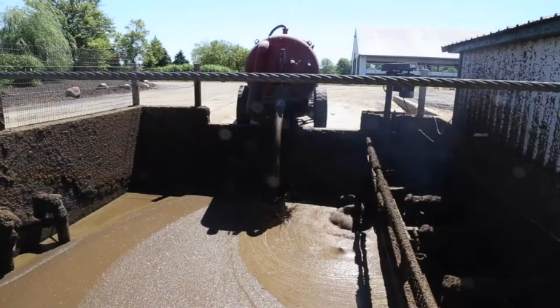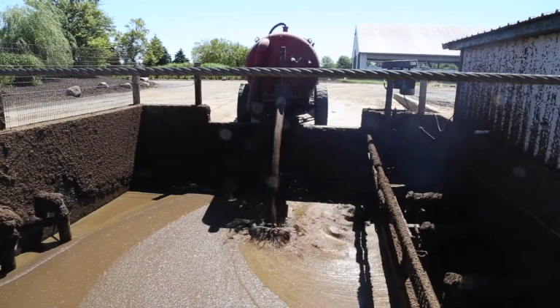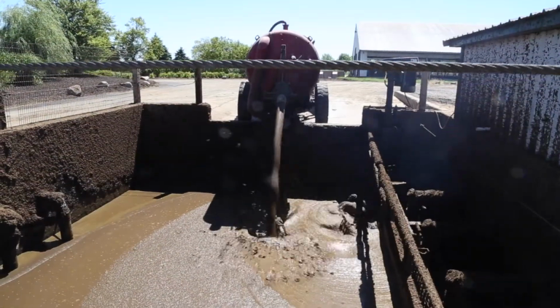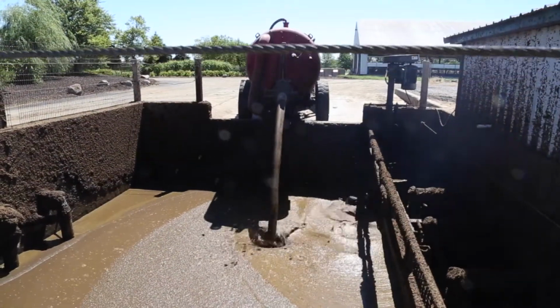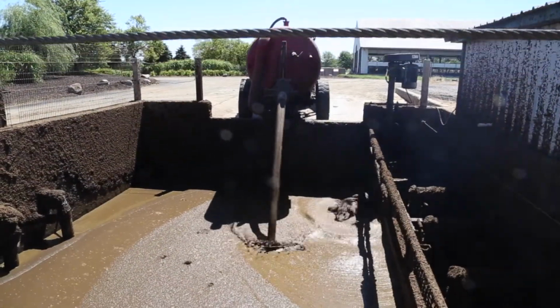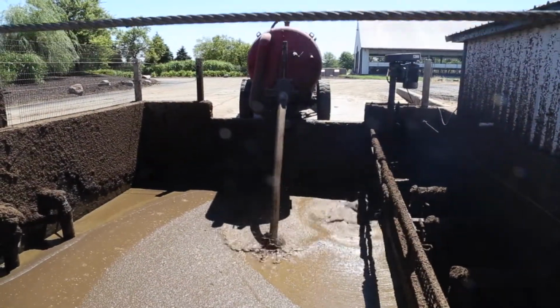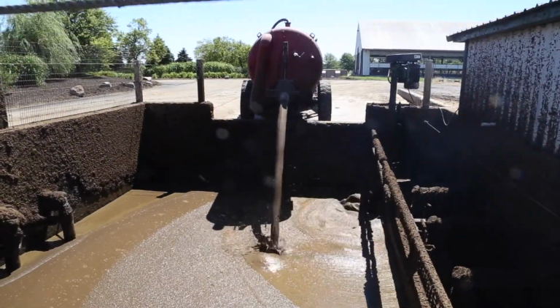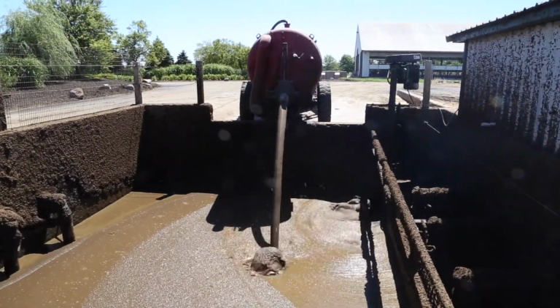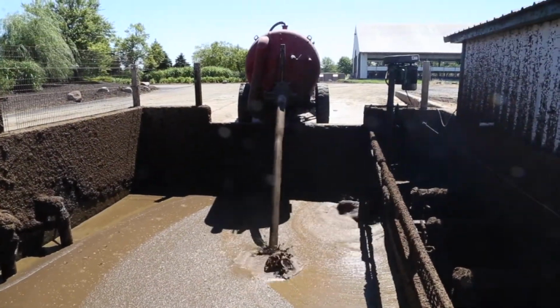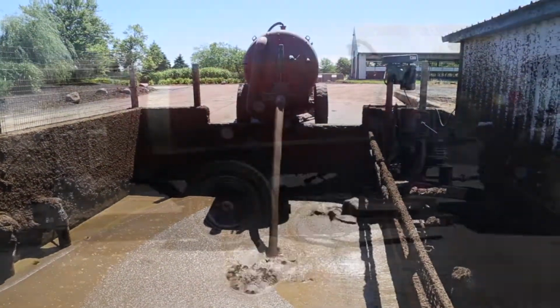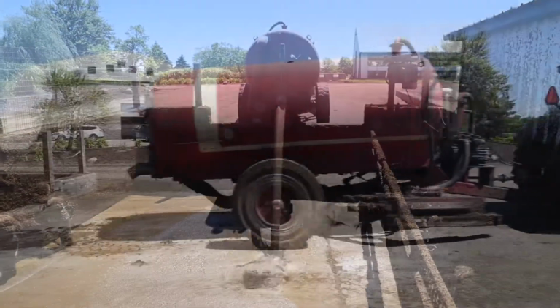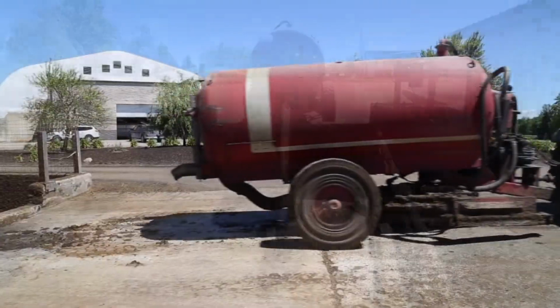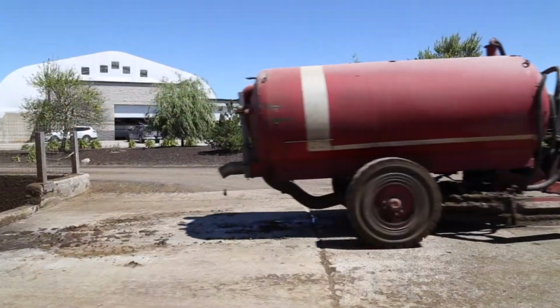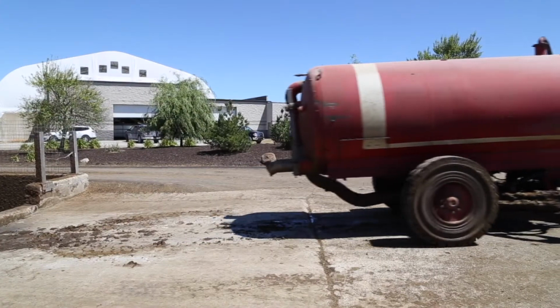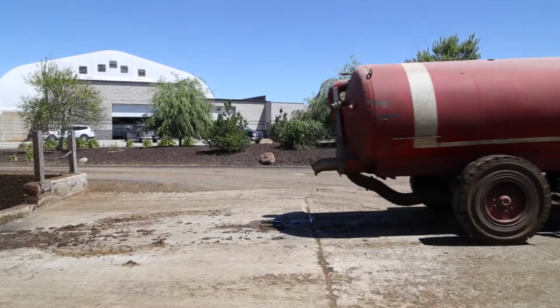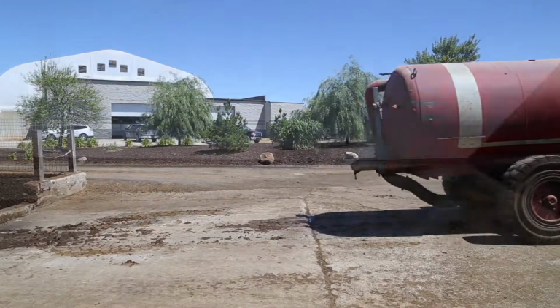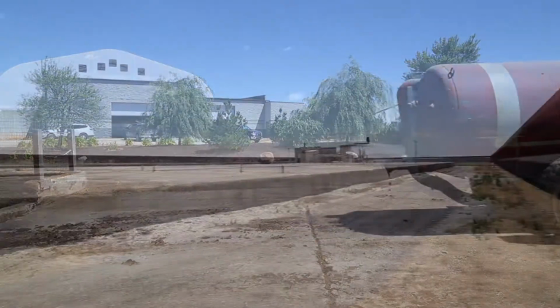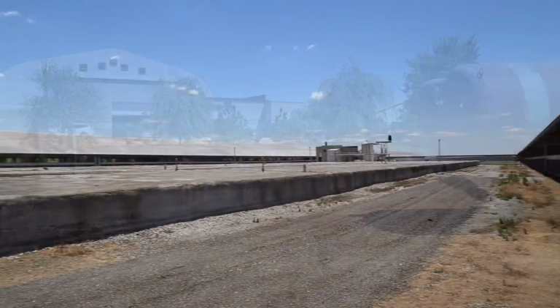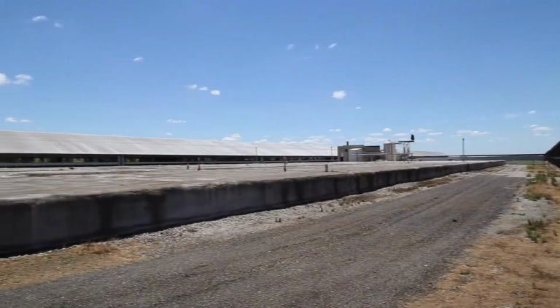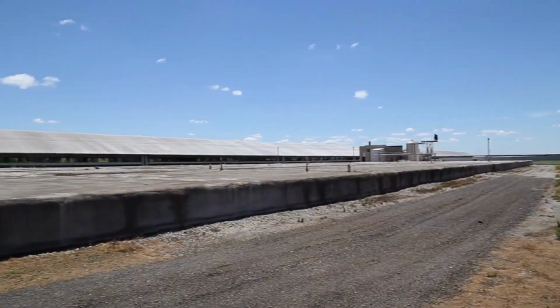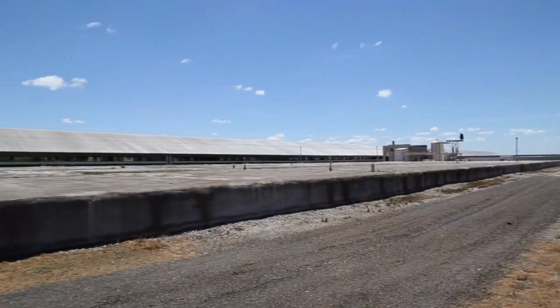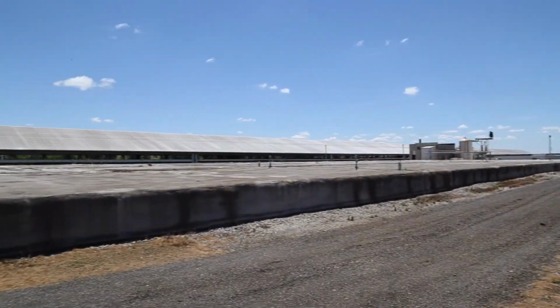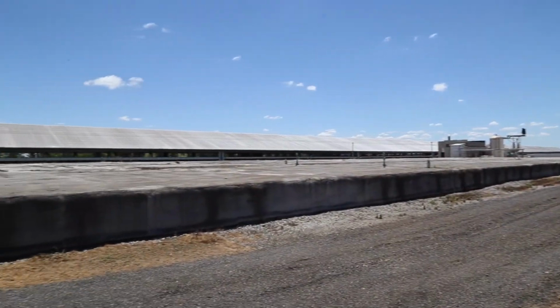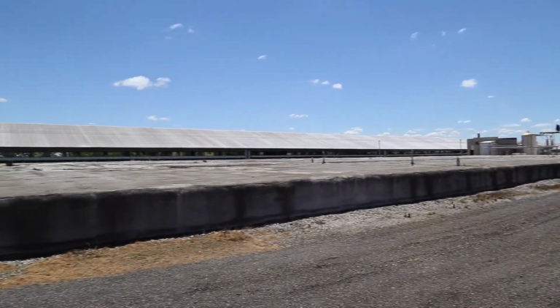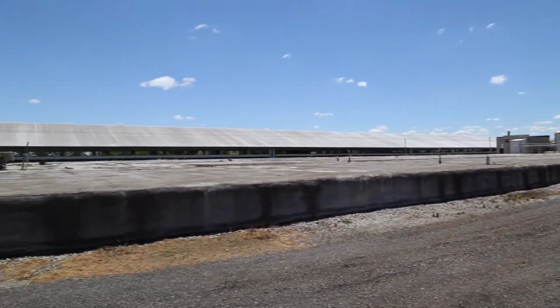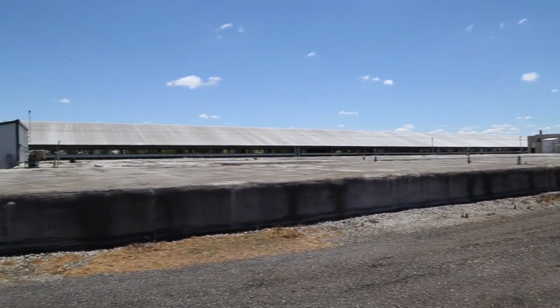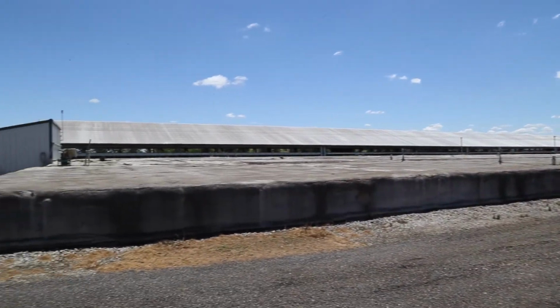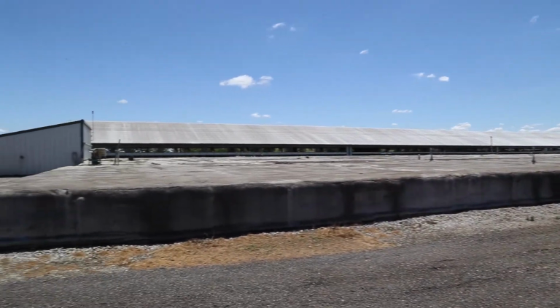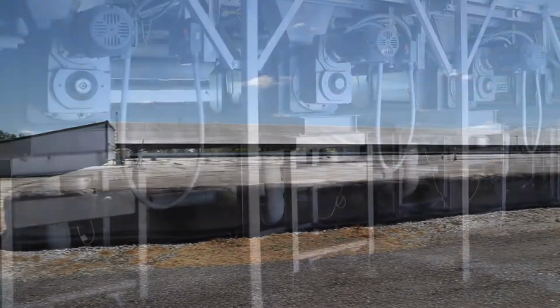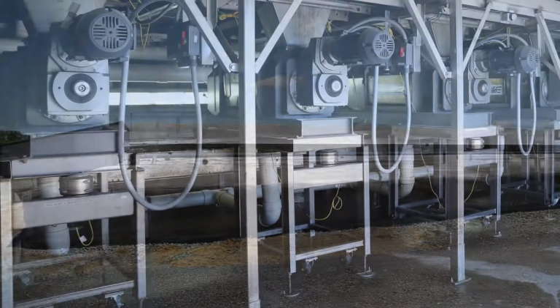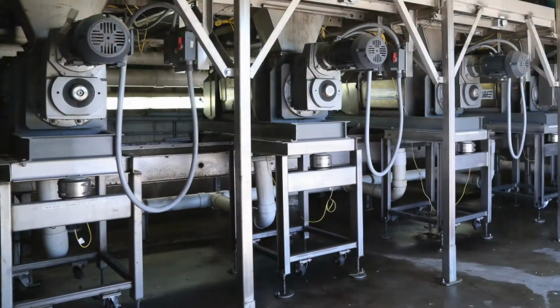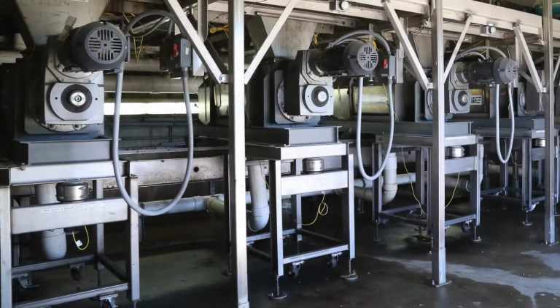The Trident system can operate with or without an anaerobic digester. In this case, manure from the barns is collected in a central receiving pit and then pumped into their digester.